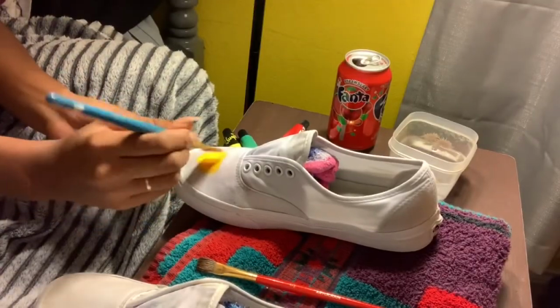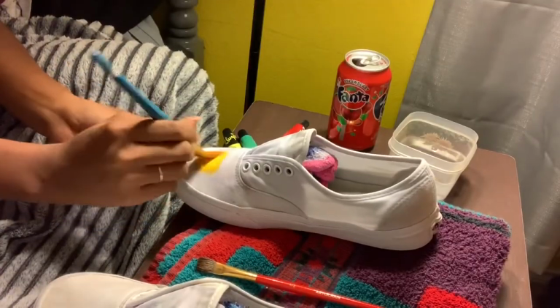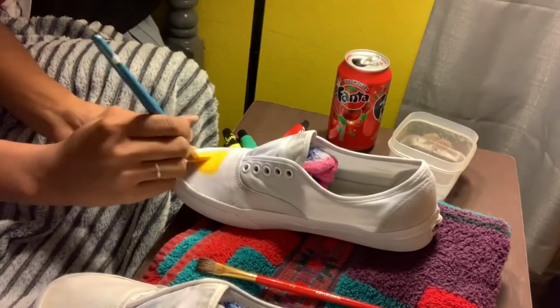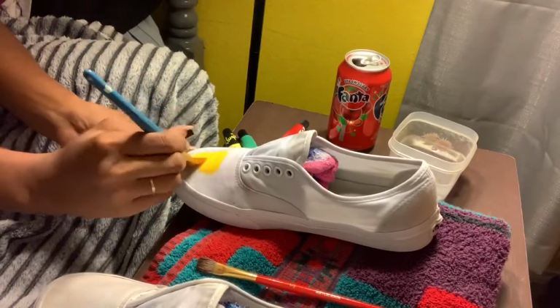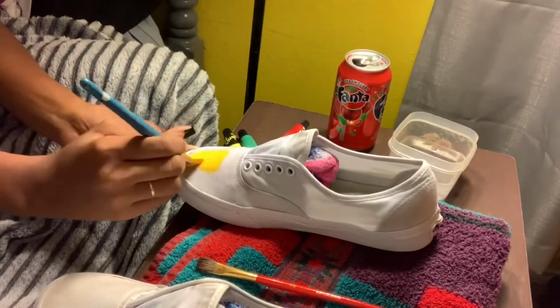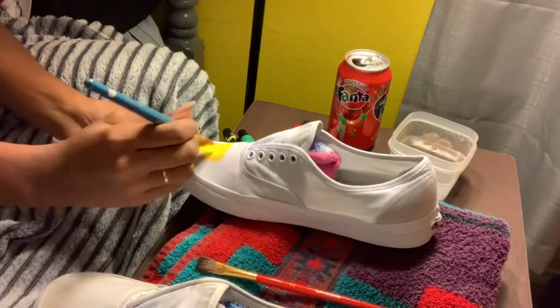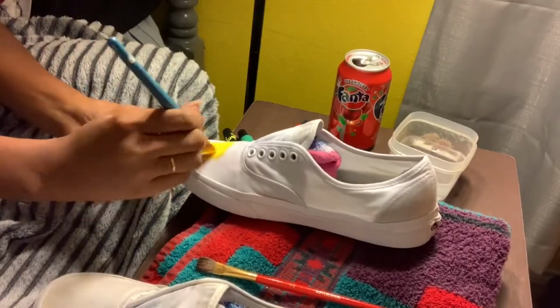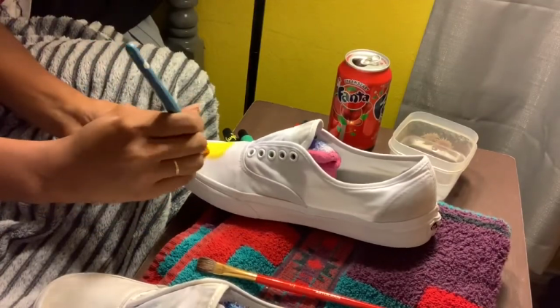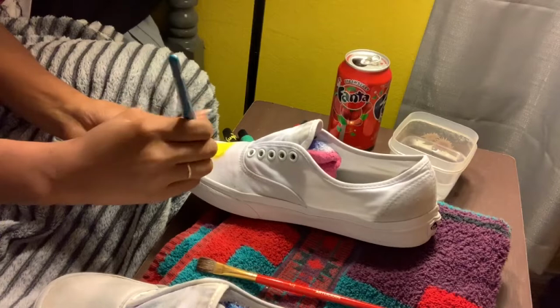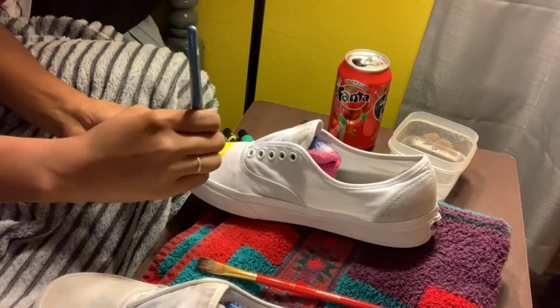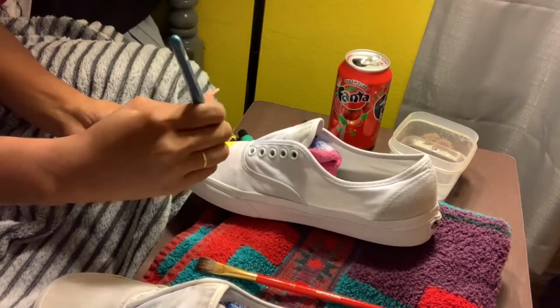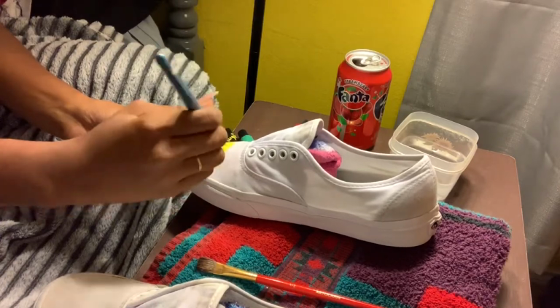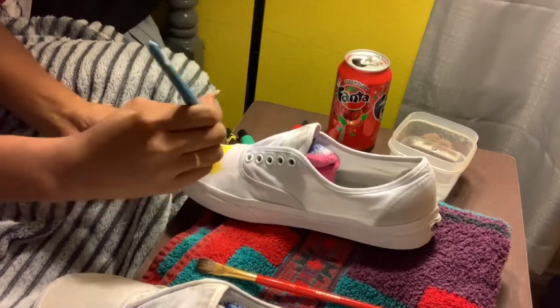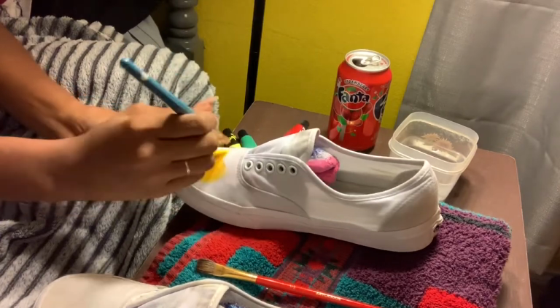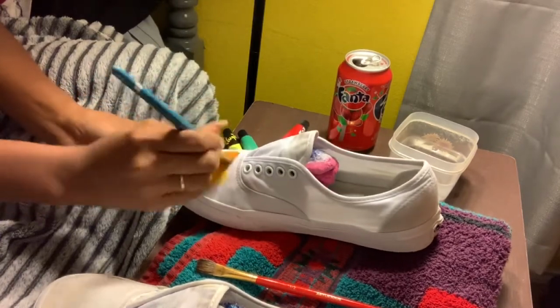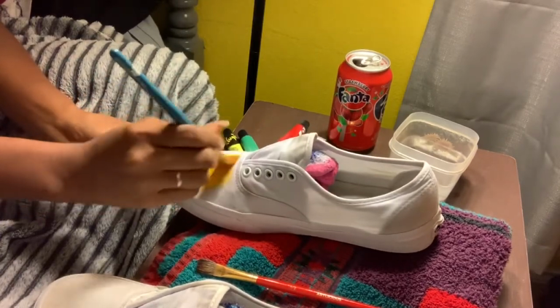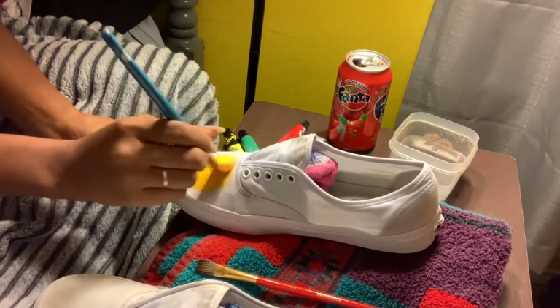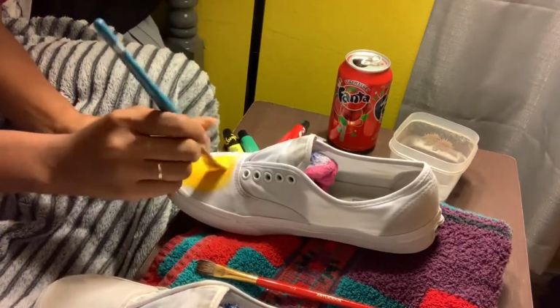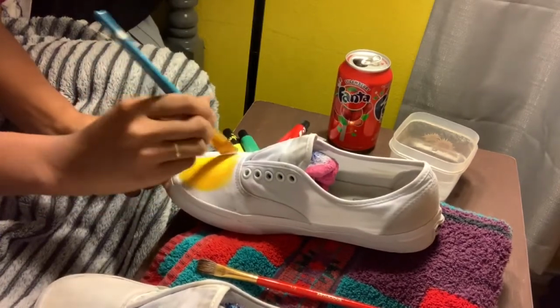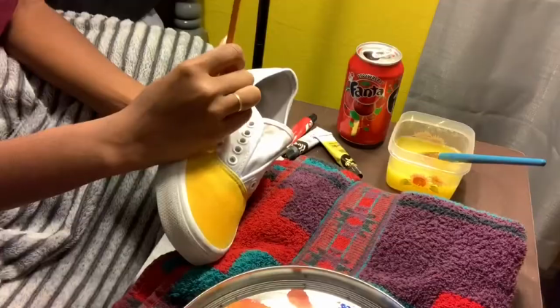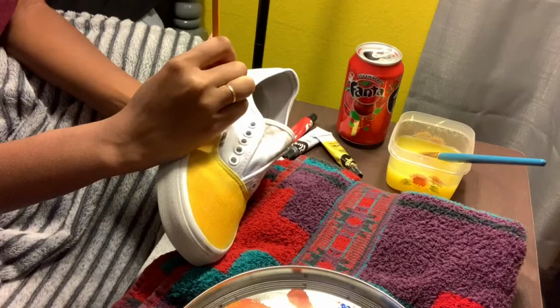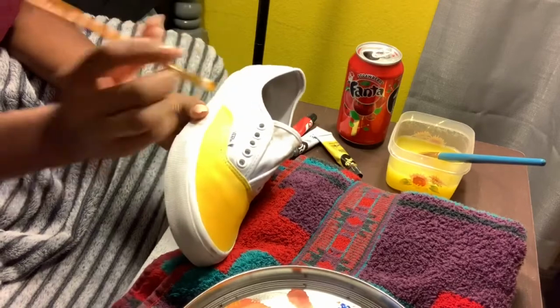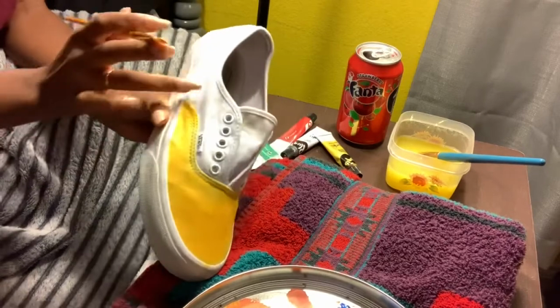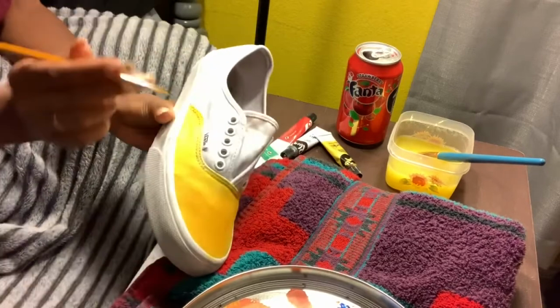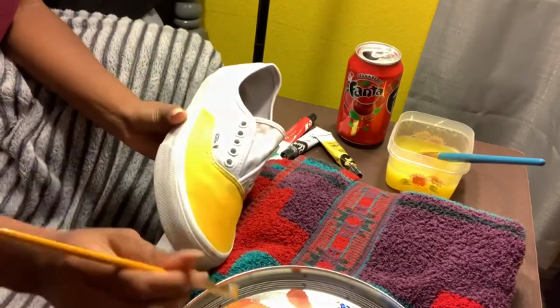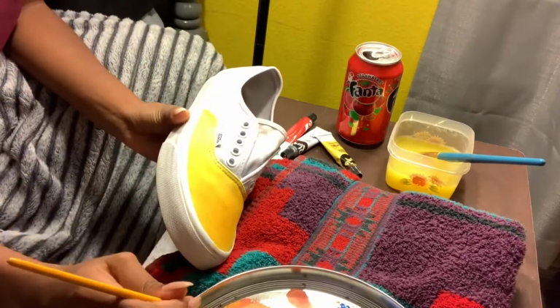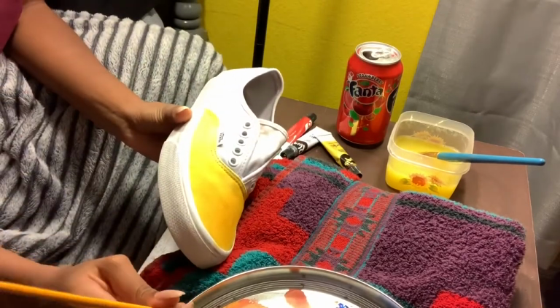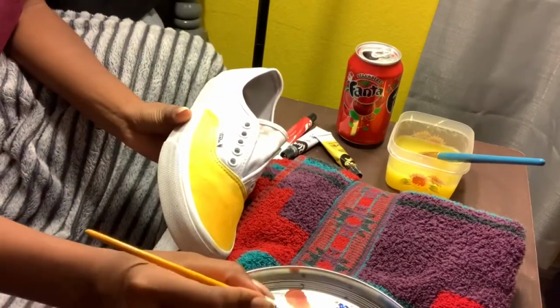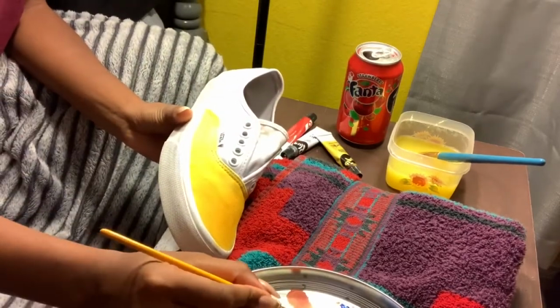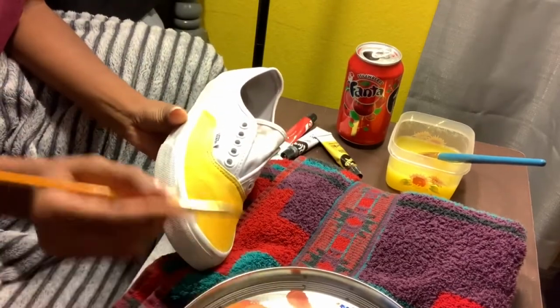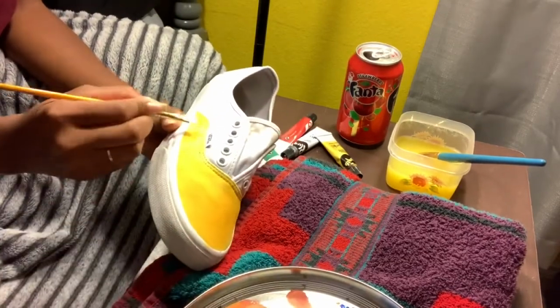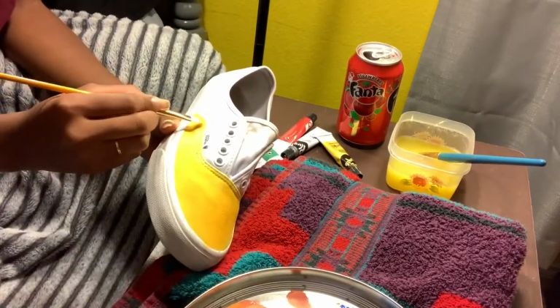So we're just painting this shoe now. I'm not really worried about getting paint on this part since that's going to be painted anyway.